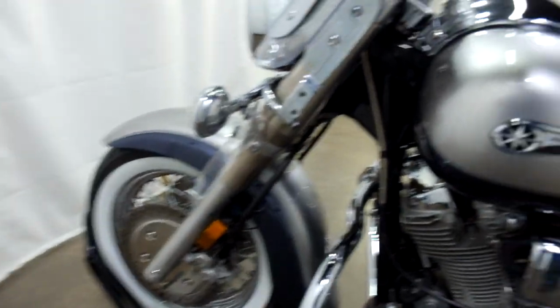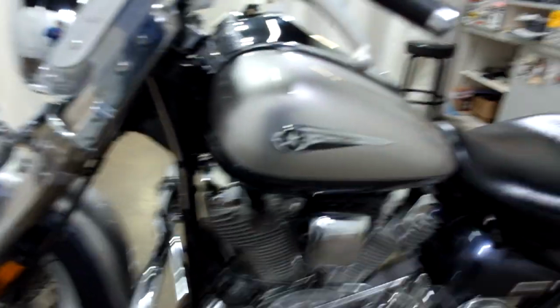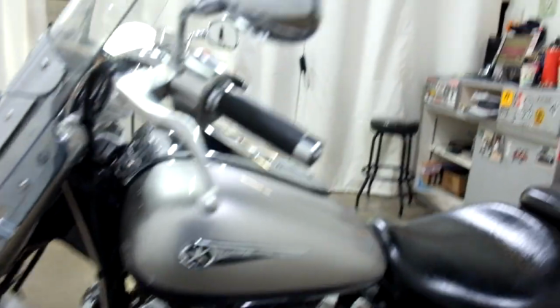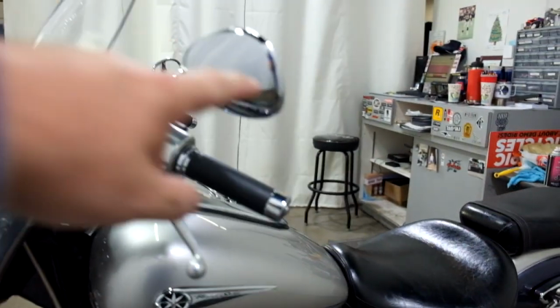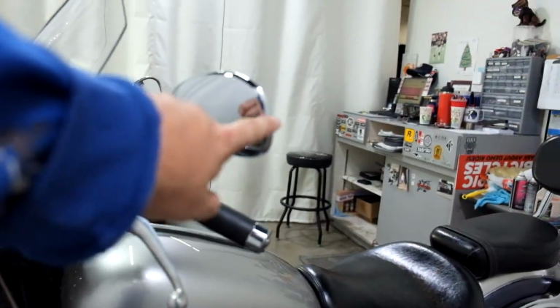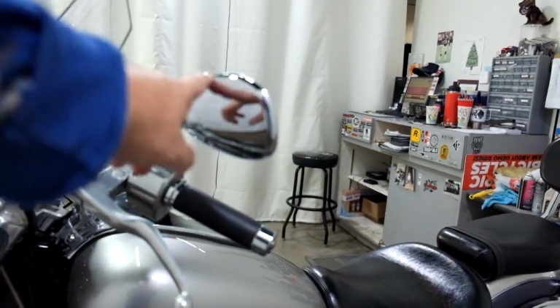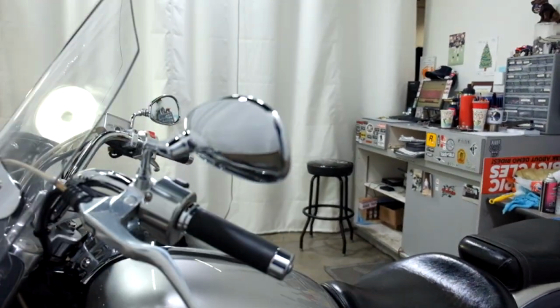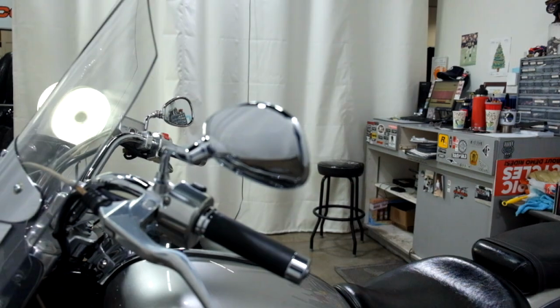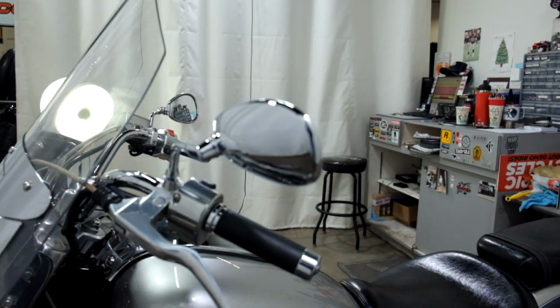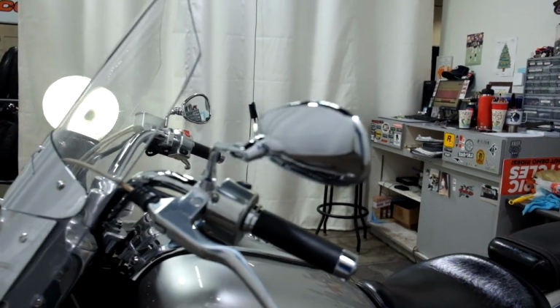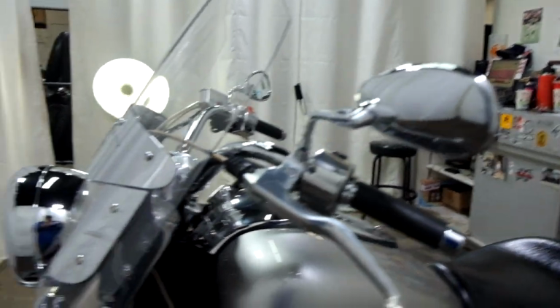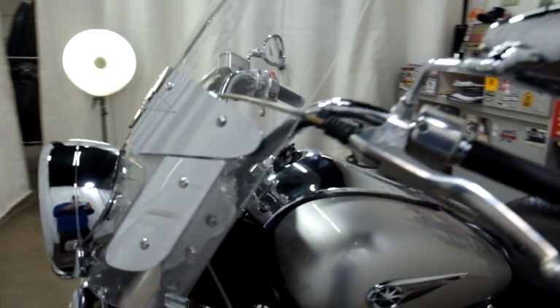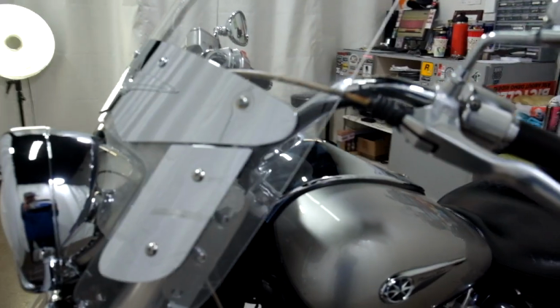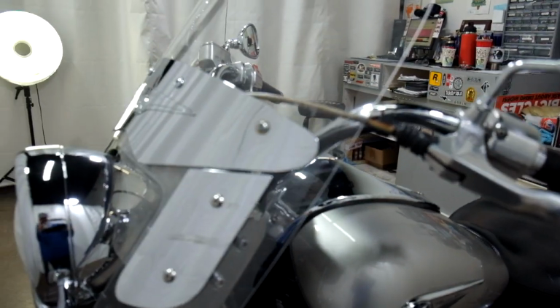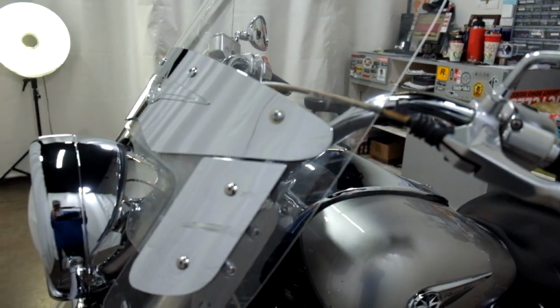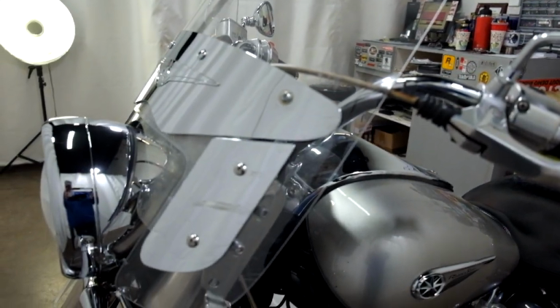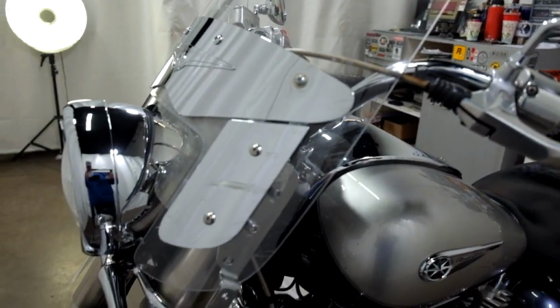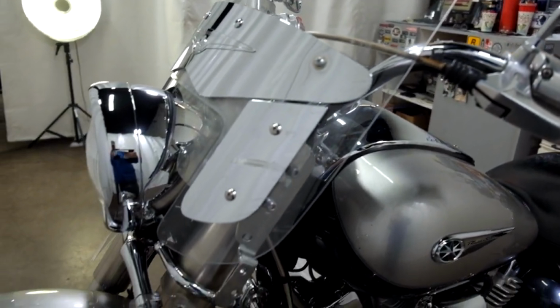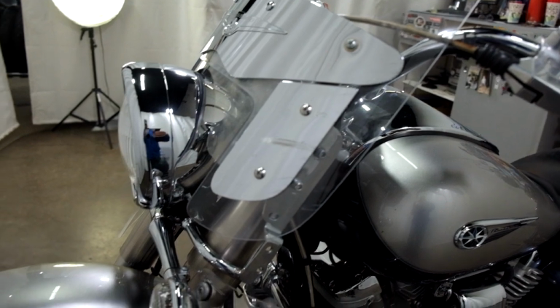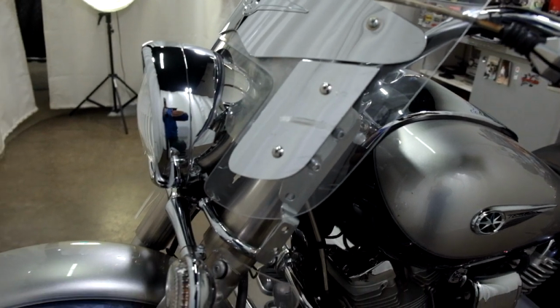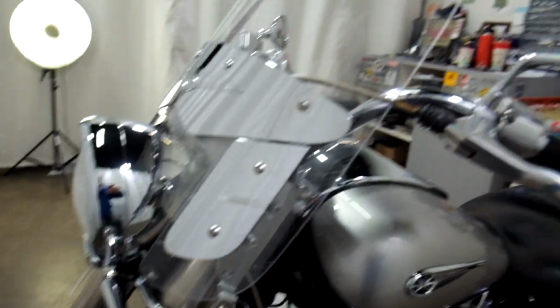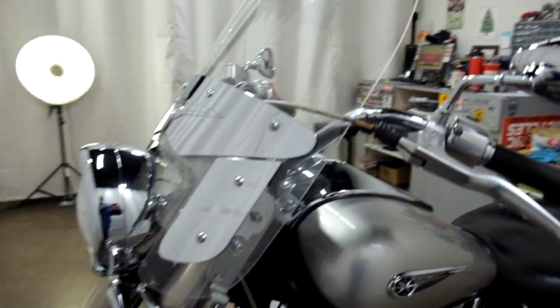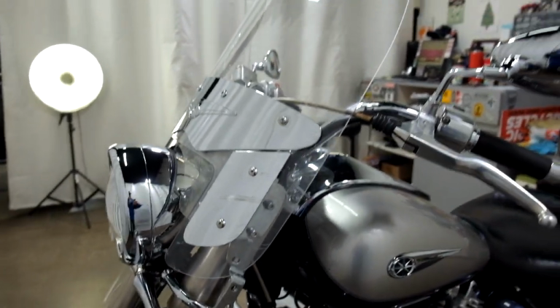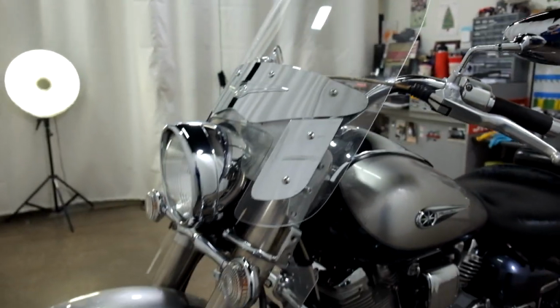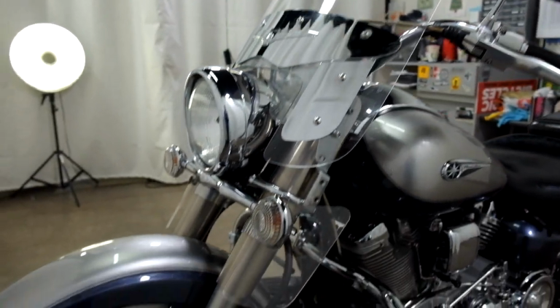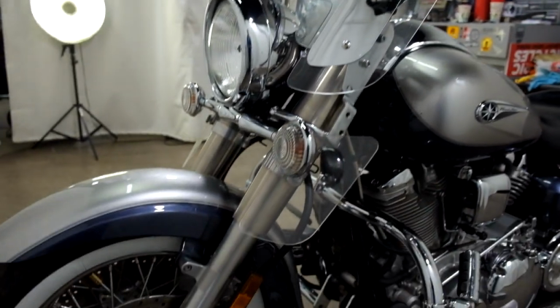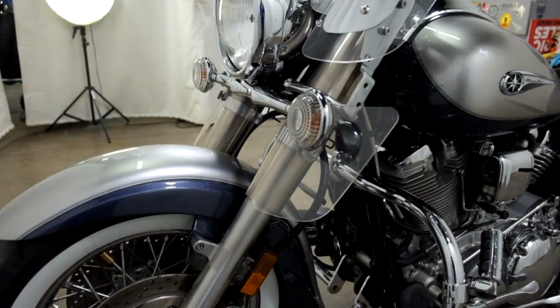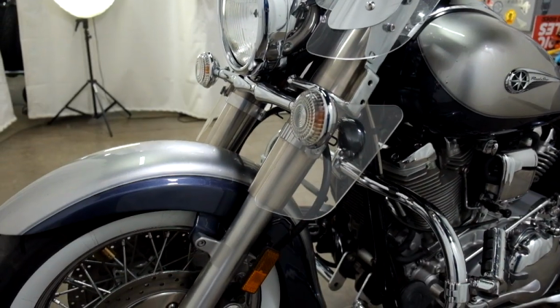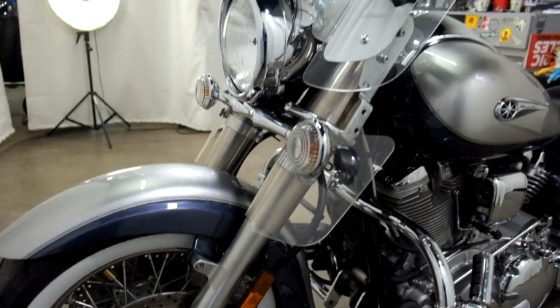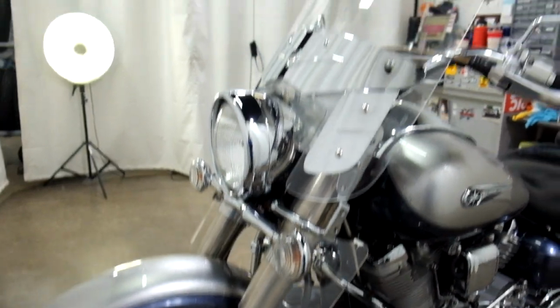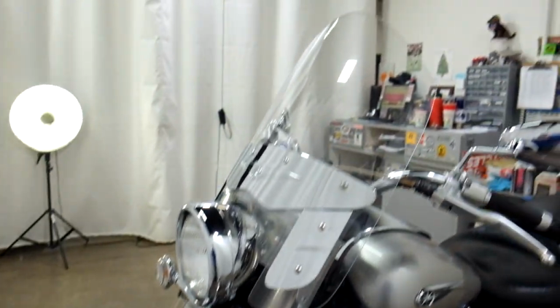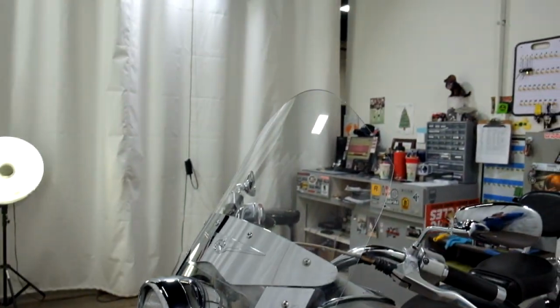So the tip-over — we've got a little bit of damage here along the edge of the mirror, as well as on the windscreen. But very, very minimal. And again, the clear lower air deflectors and the clear windshield.